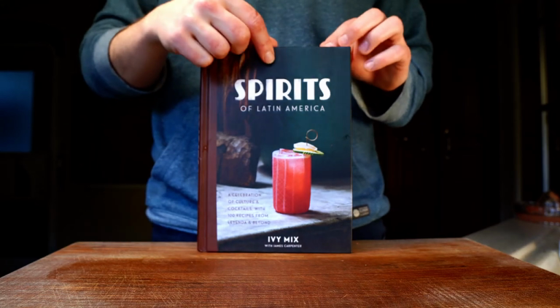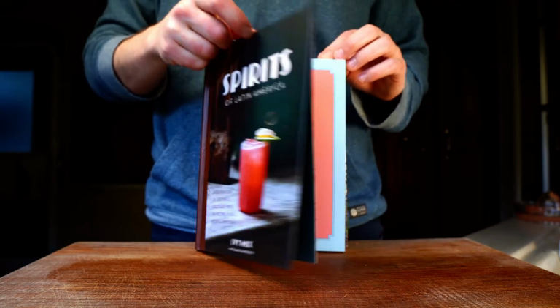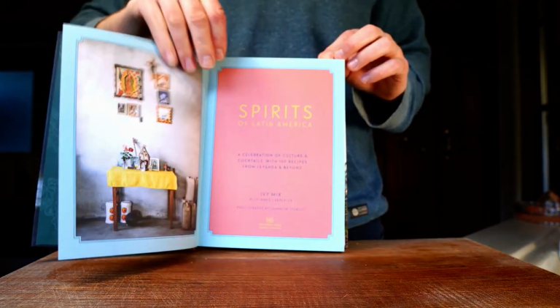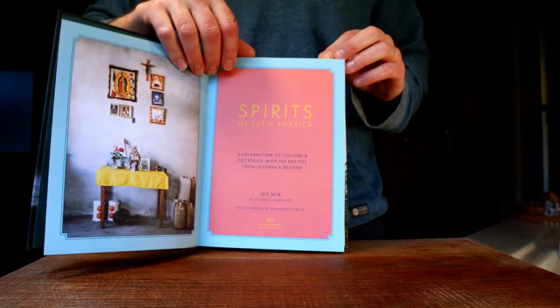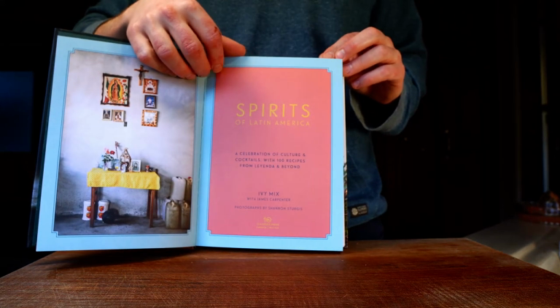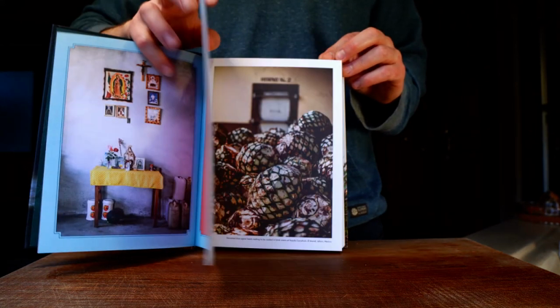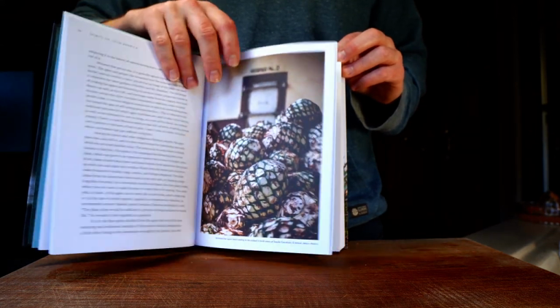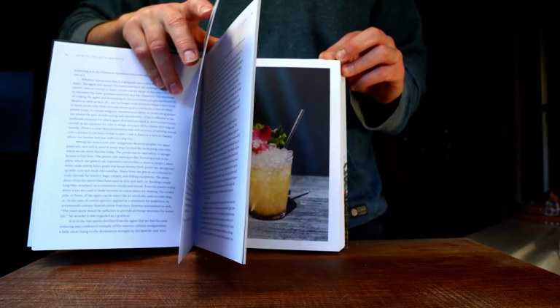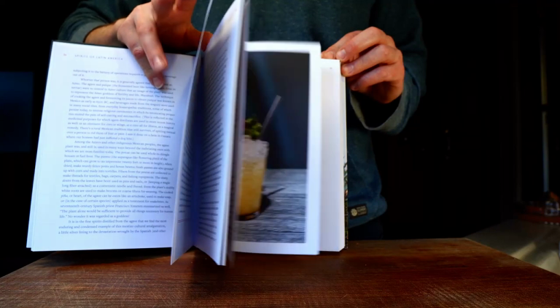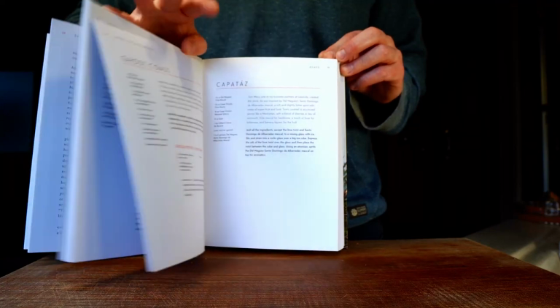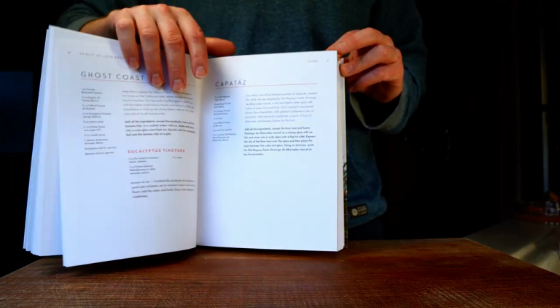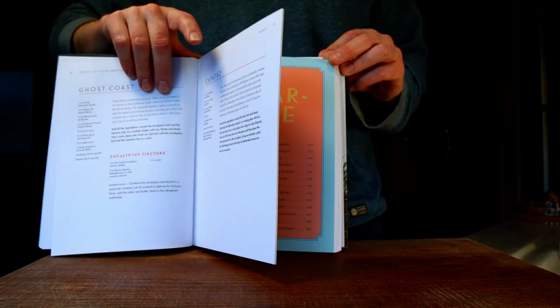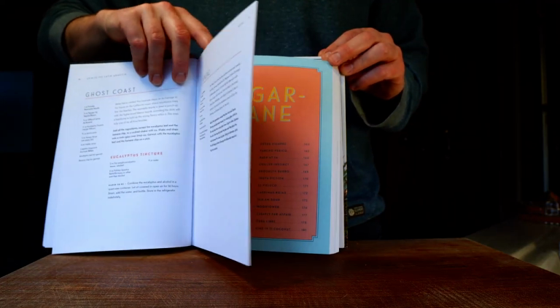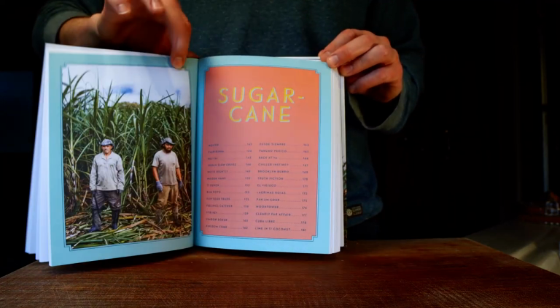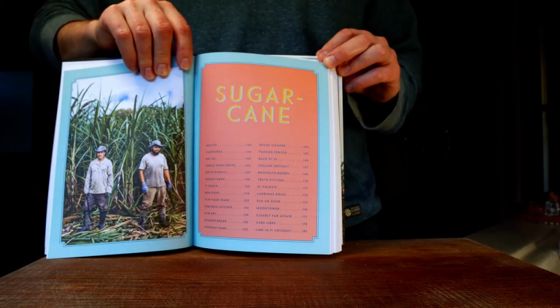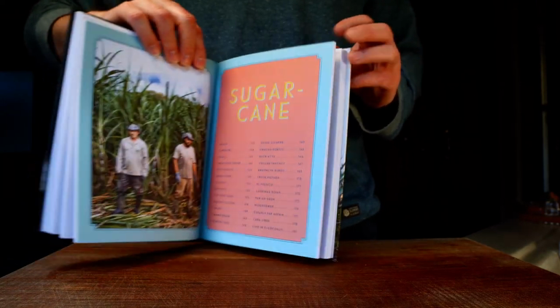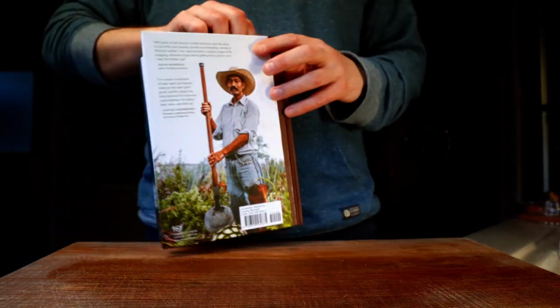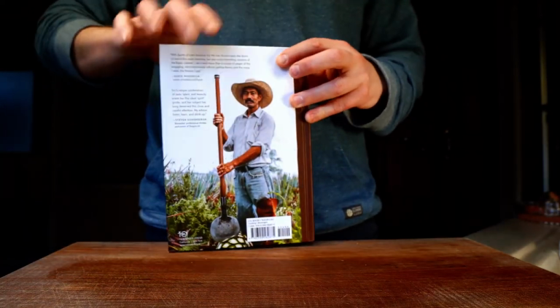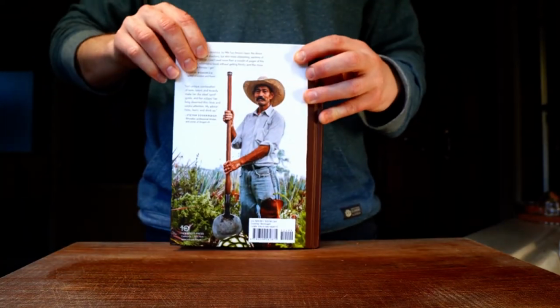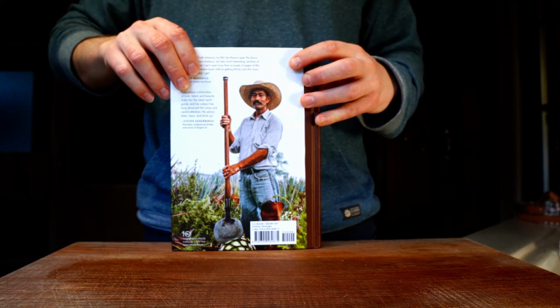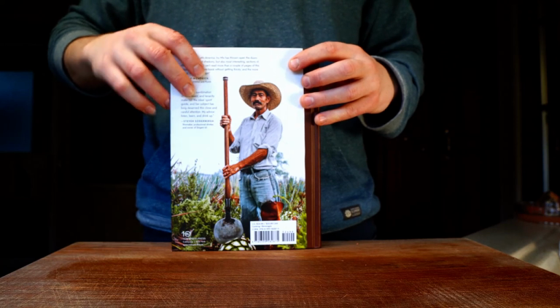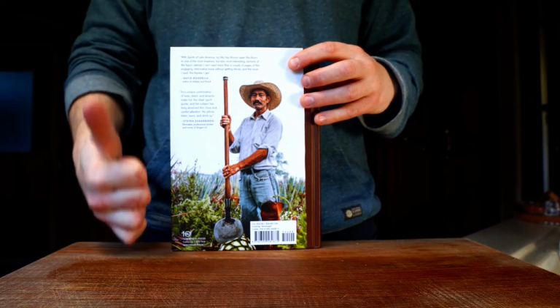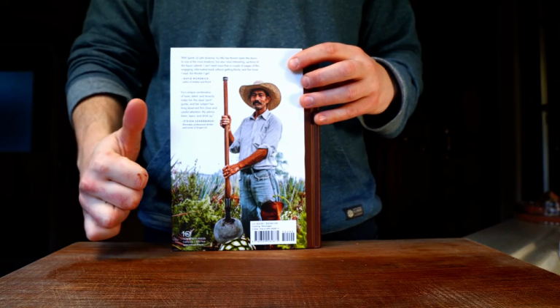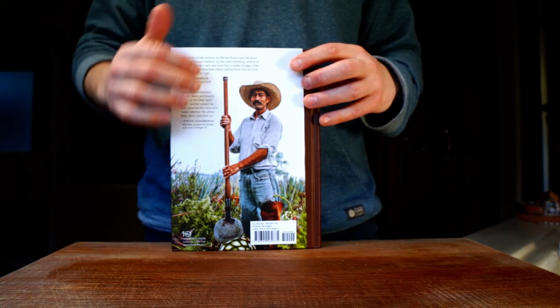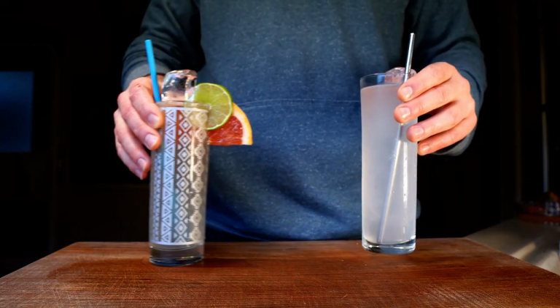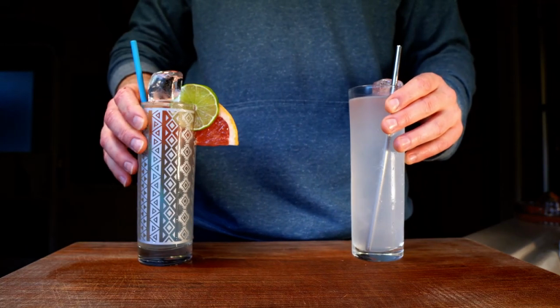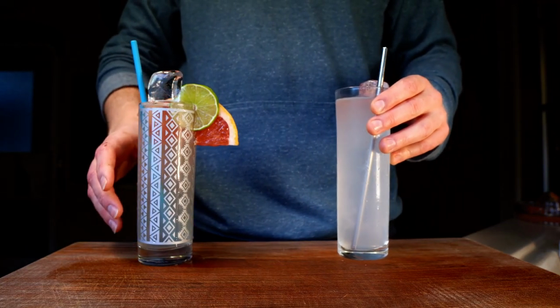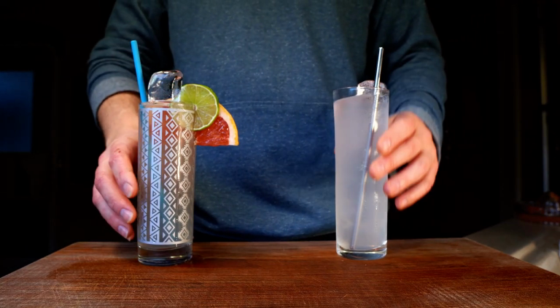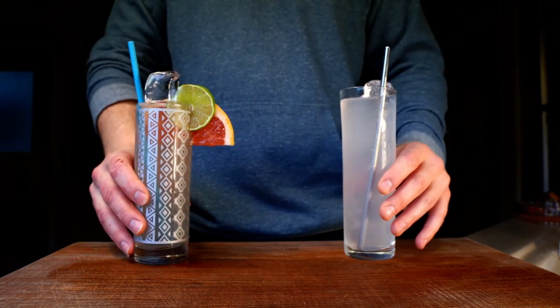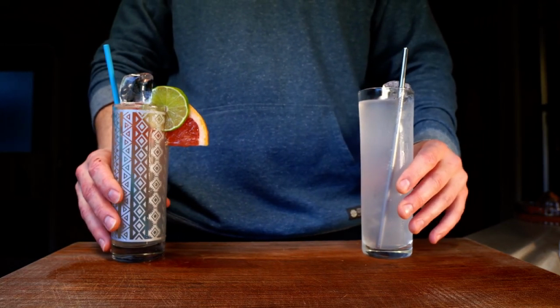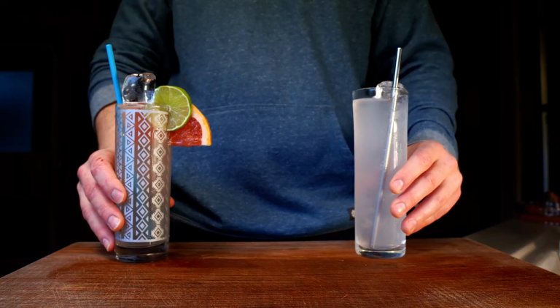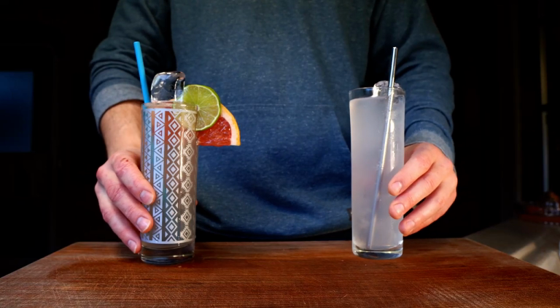It's a tough bar book to drink your way through due to the breadth of ingredients required, but it's a fantastic read, with helpful insight and instruction for bartenders and a great overall view of the Latin American spirits industry and the people behind it. Today I'm going to compare both versions of this drink and give you my thoughts on the comparison.